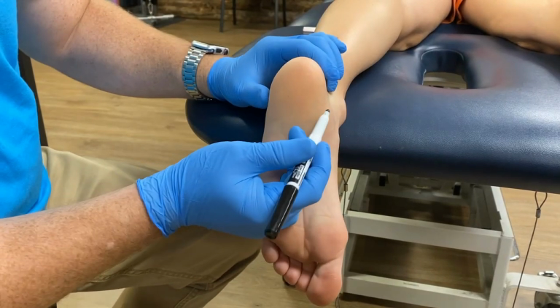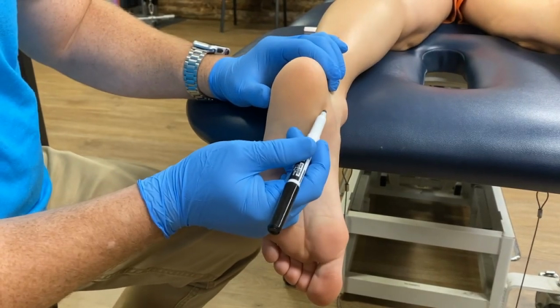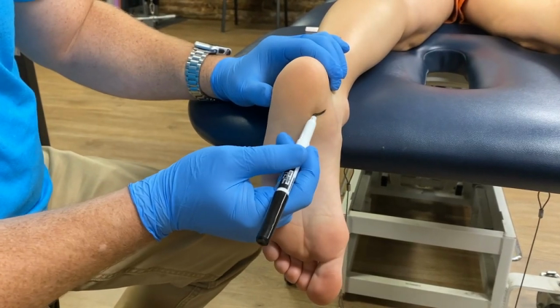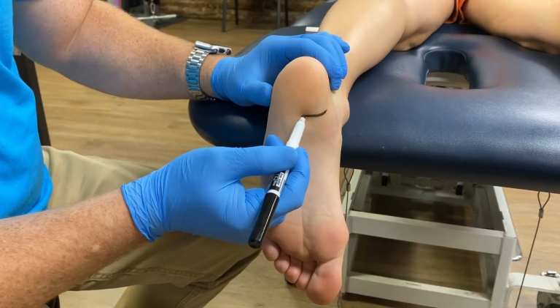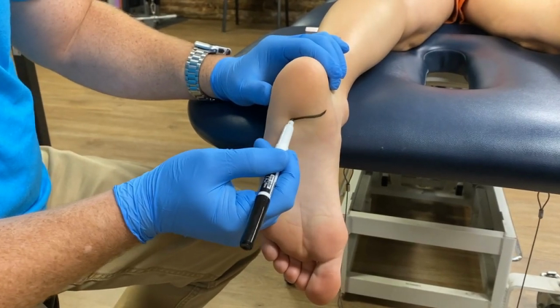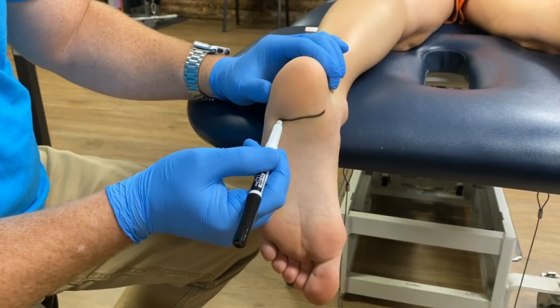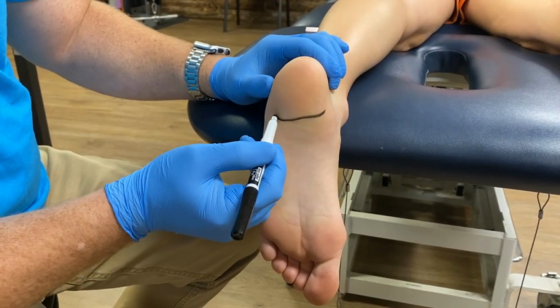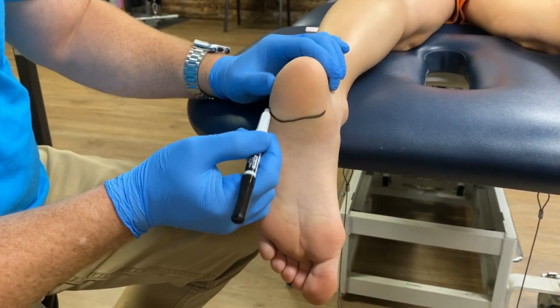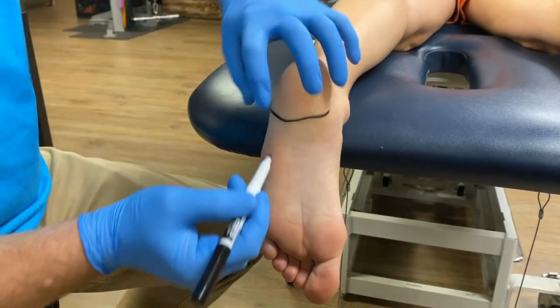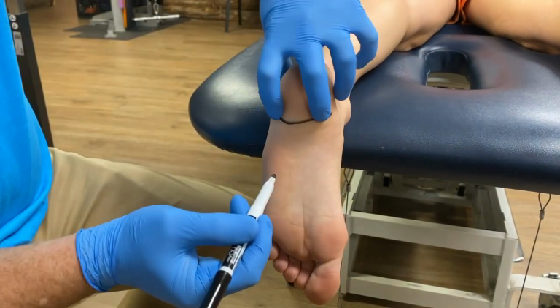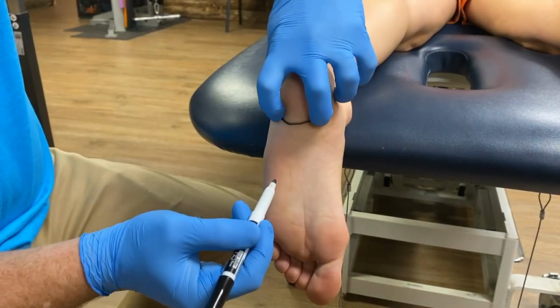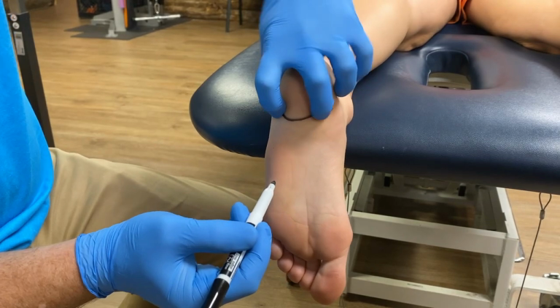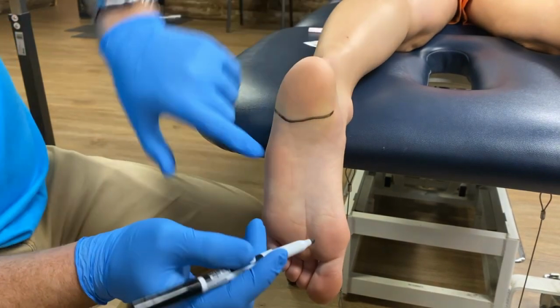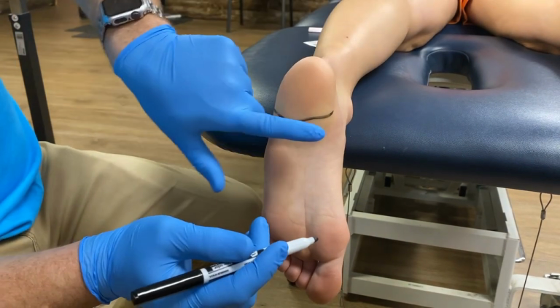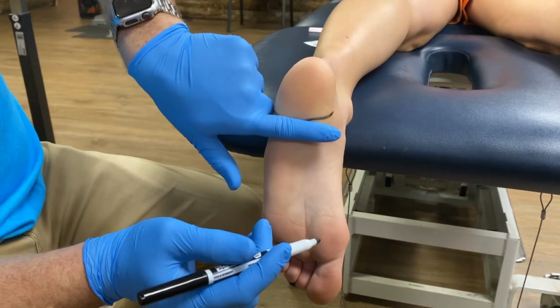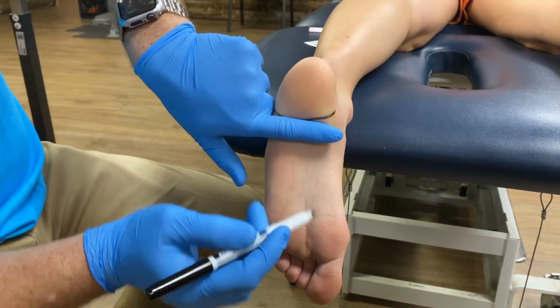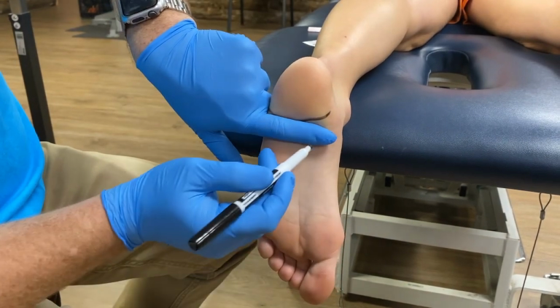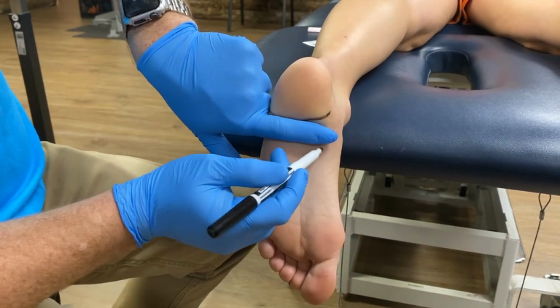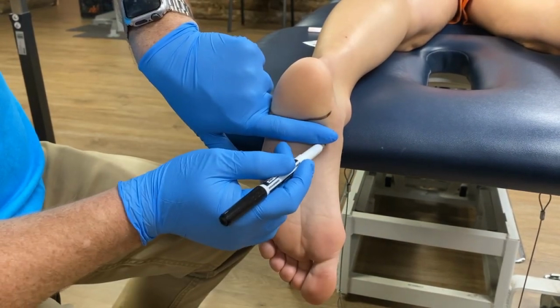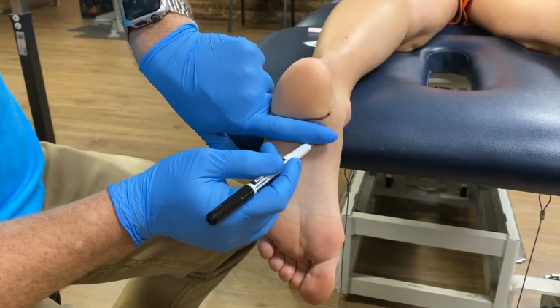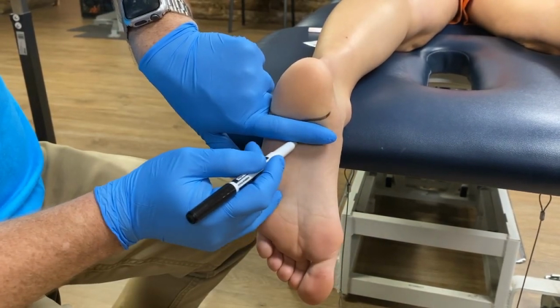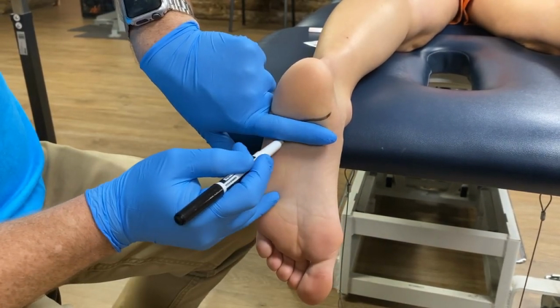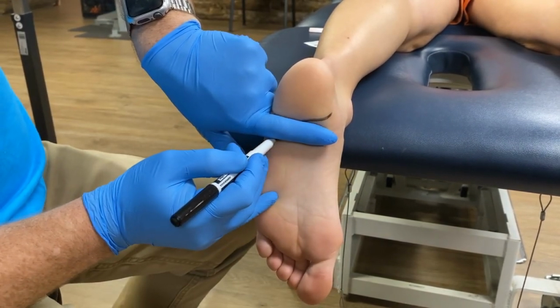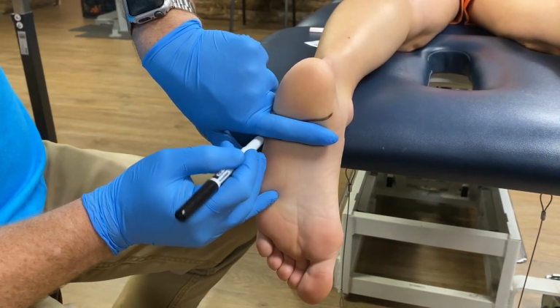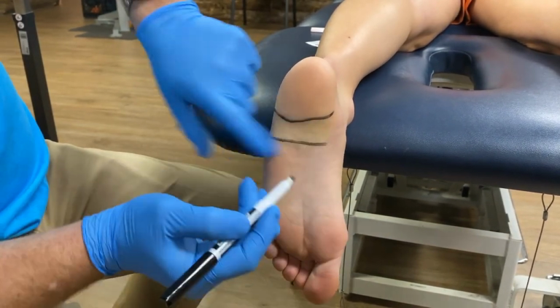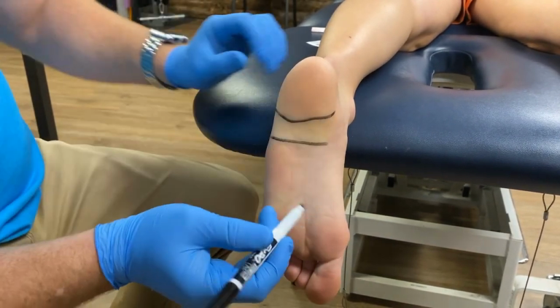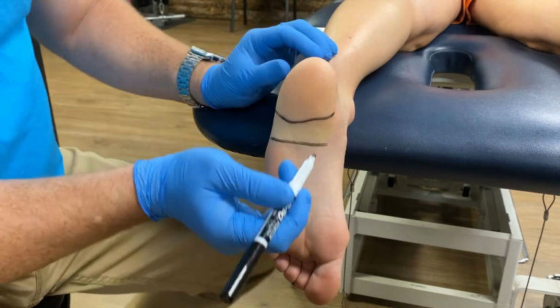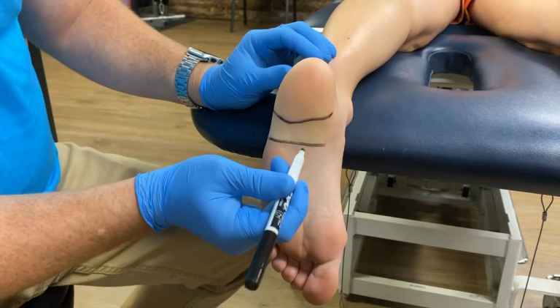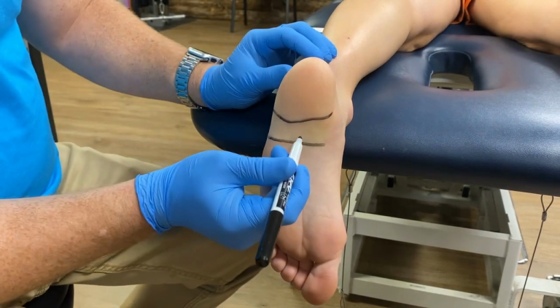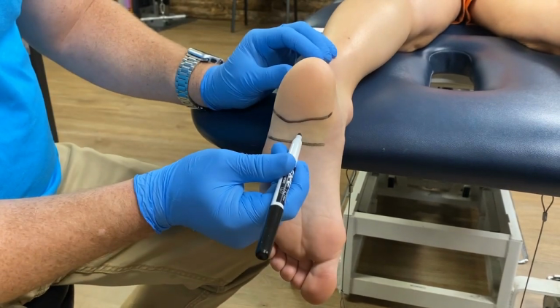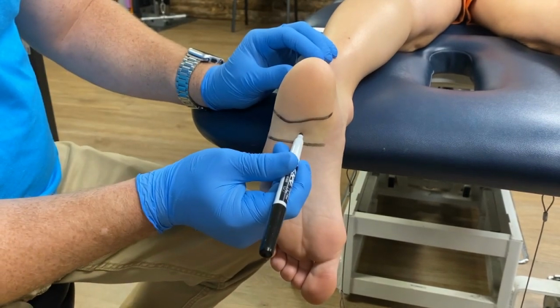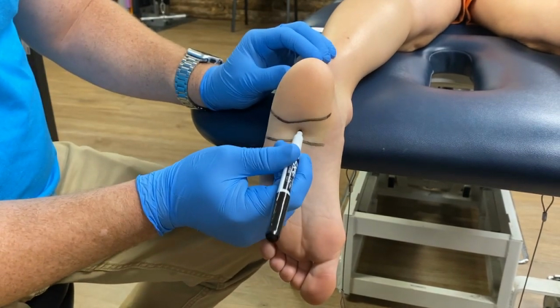First, we'll mark the bottom of her fat pad, which is basically at her calcaneal tubercles. Then we'll mark one finger width below her fat pad, and this will give us a safe spot to identify an area to perform dry needling.